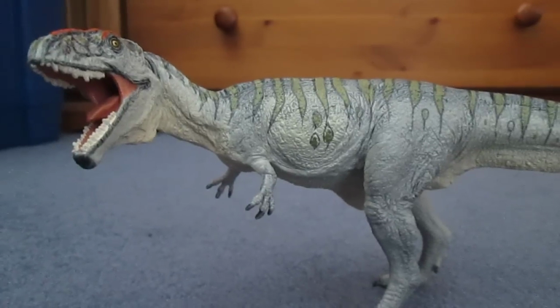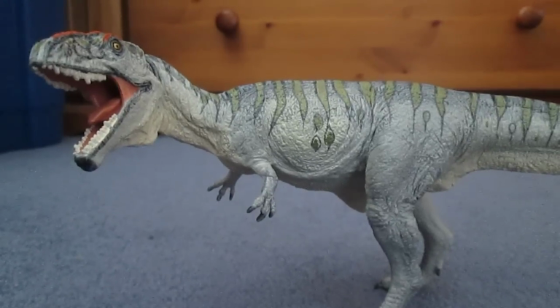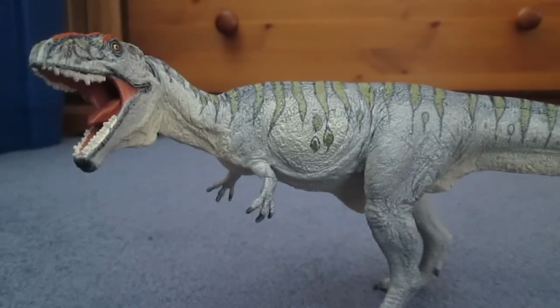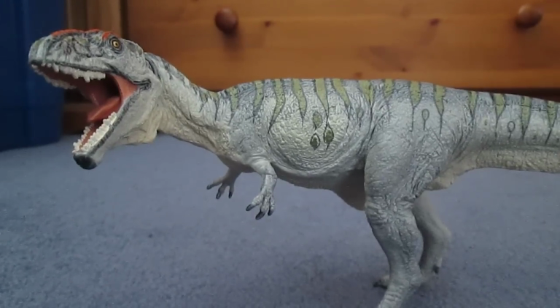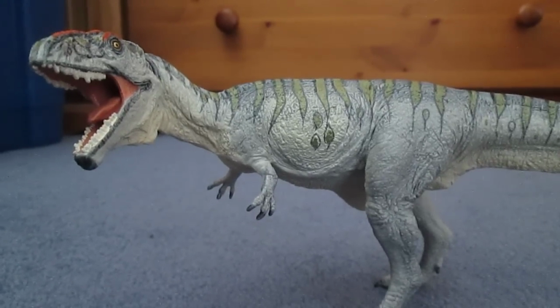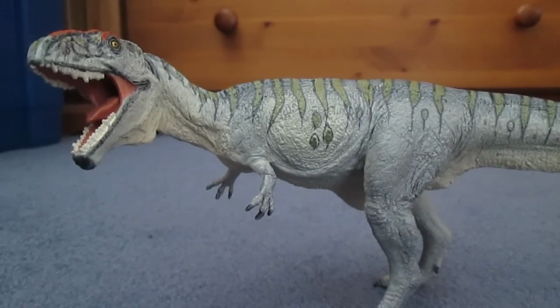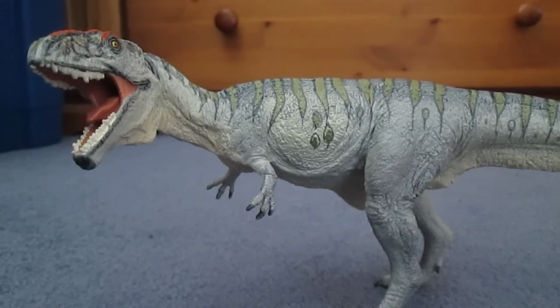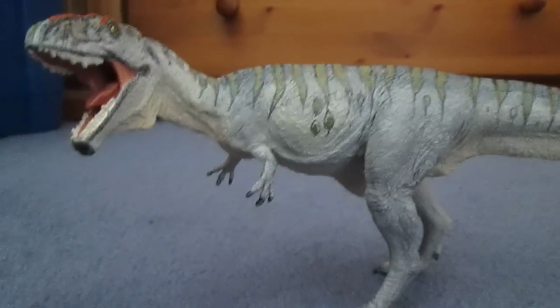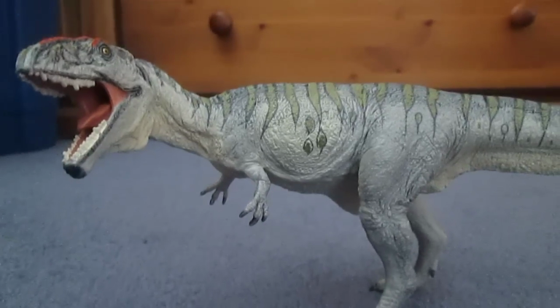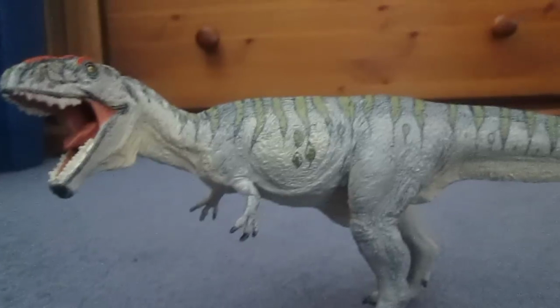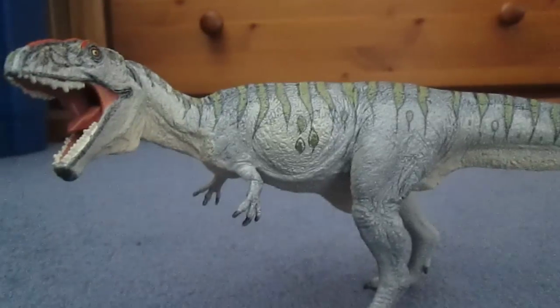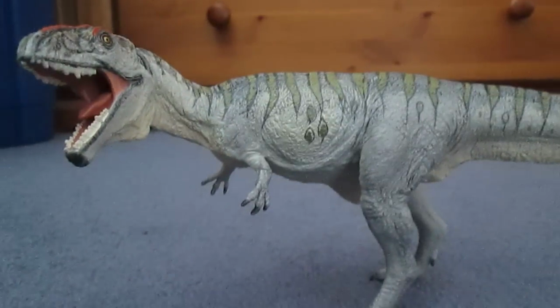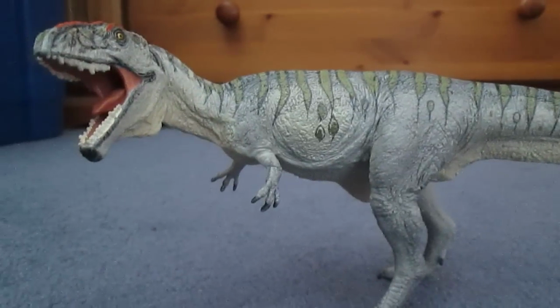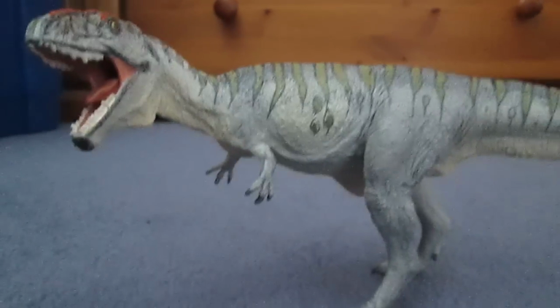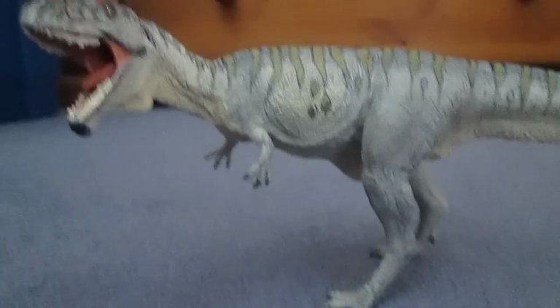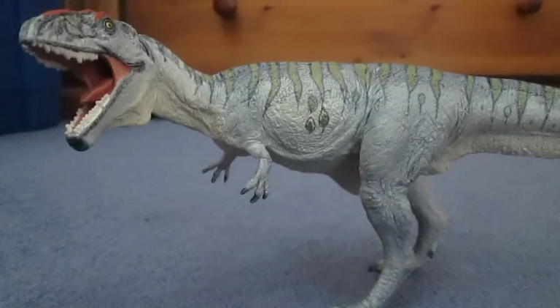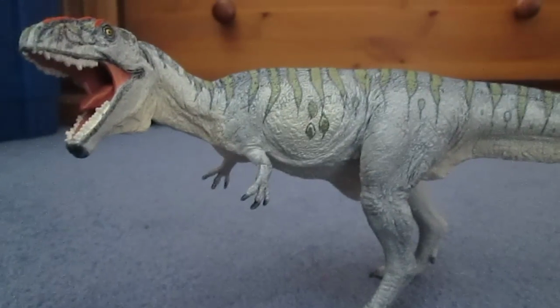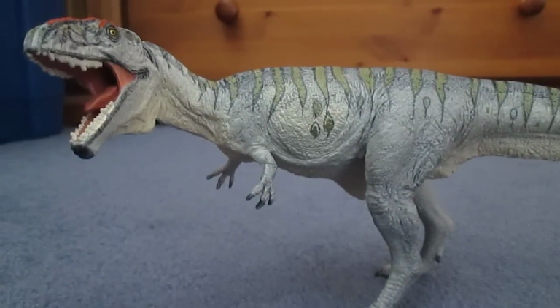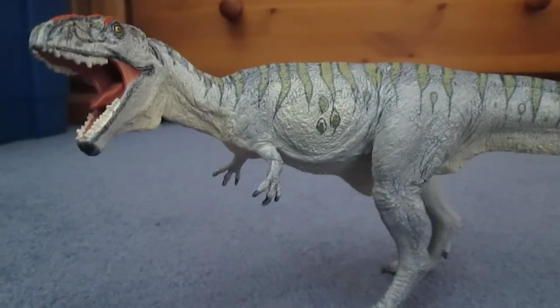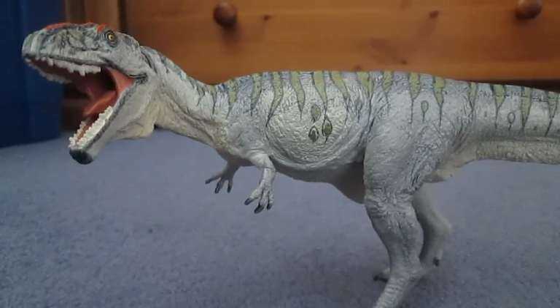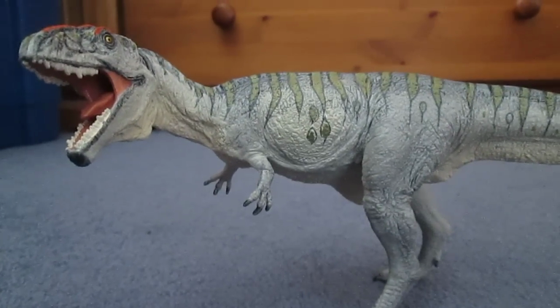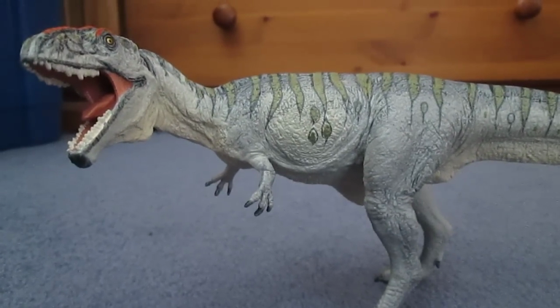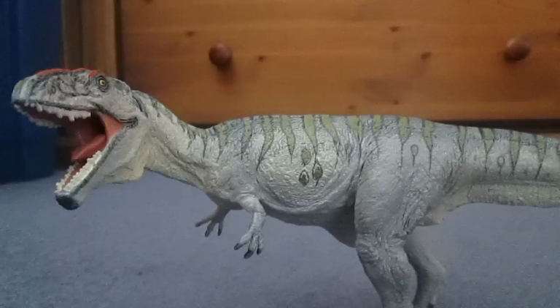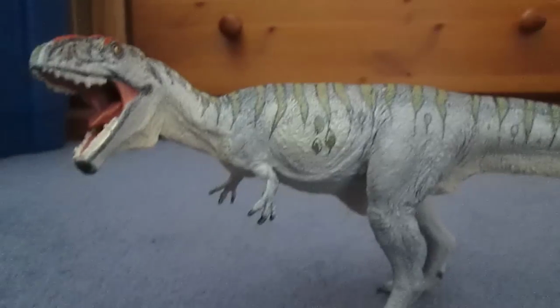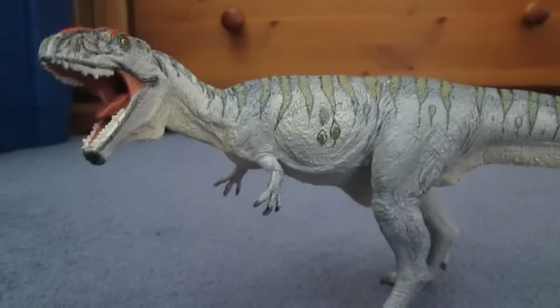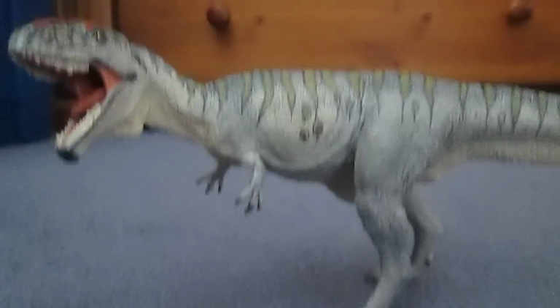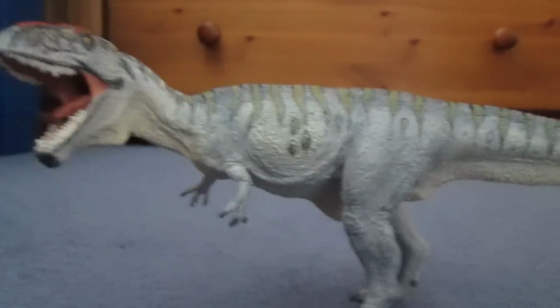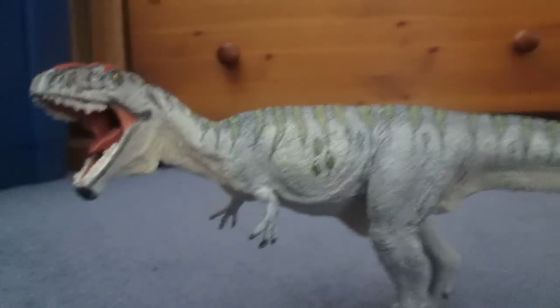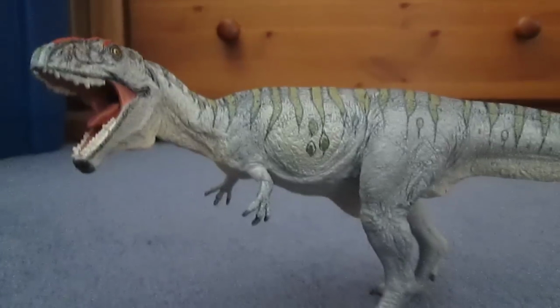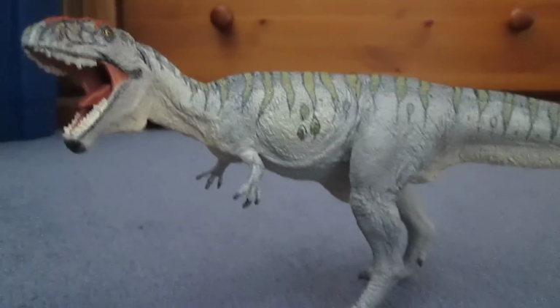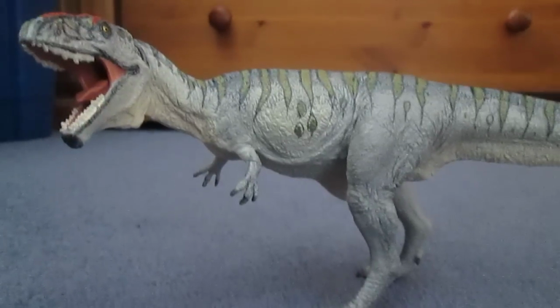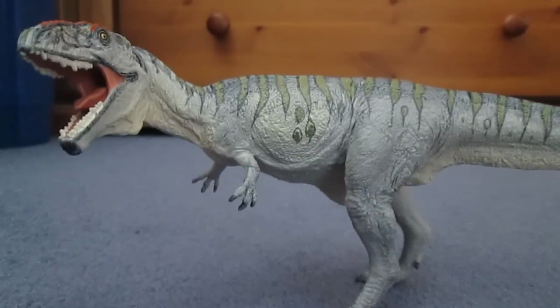Hi there guys, this is Matthew the Dinosaur King here, and today I am back with another review. Today I will be reviewing the Carnegie Collectibles Giganotosaurus.